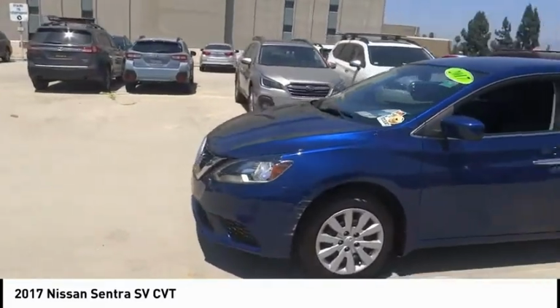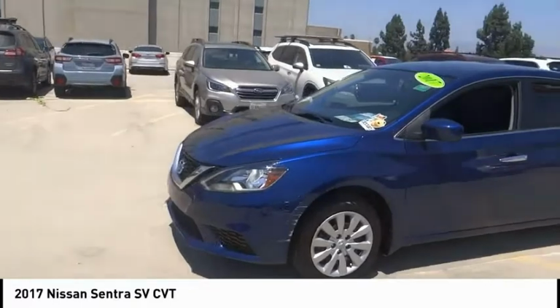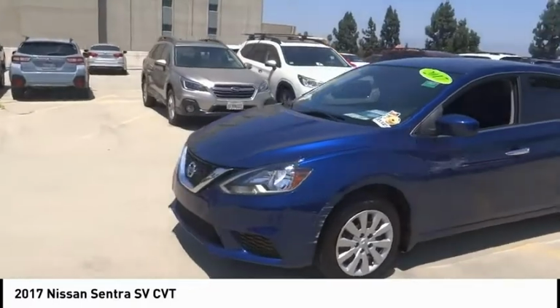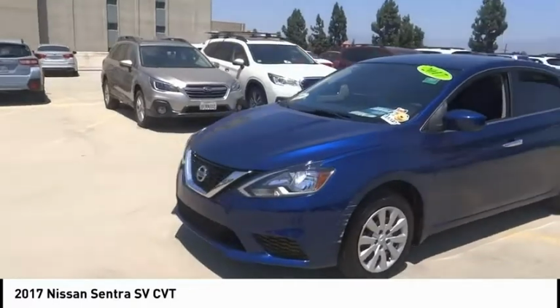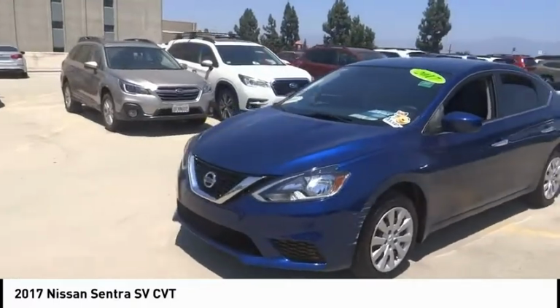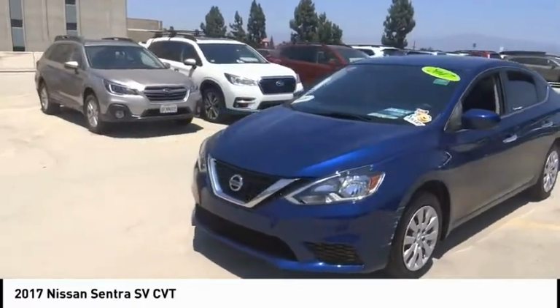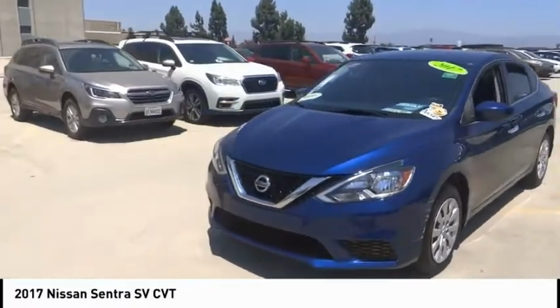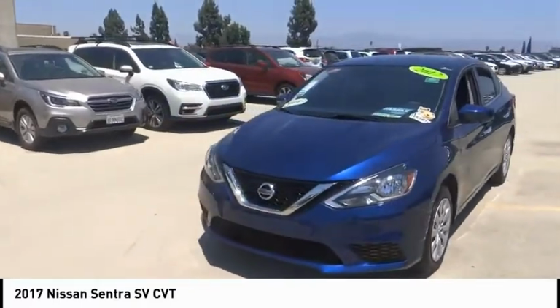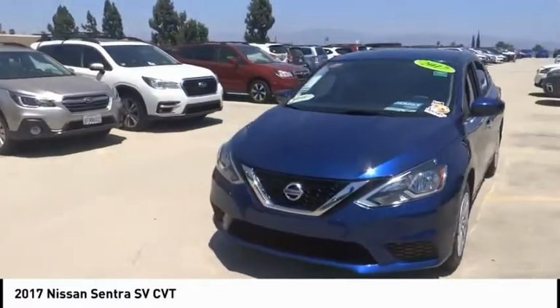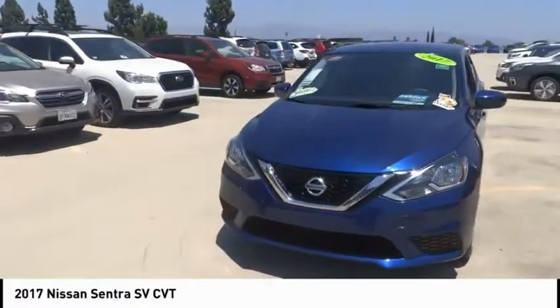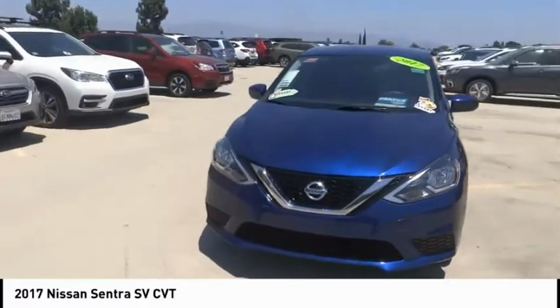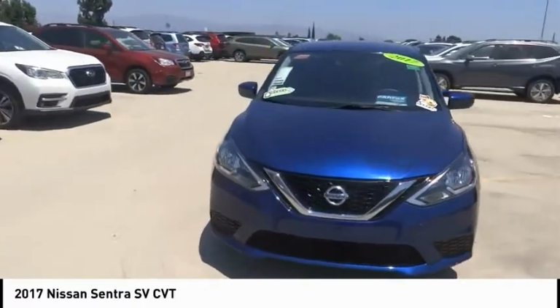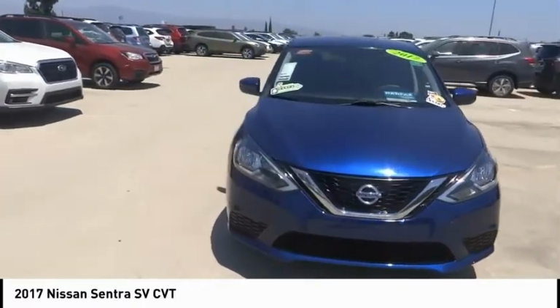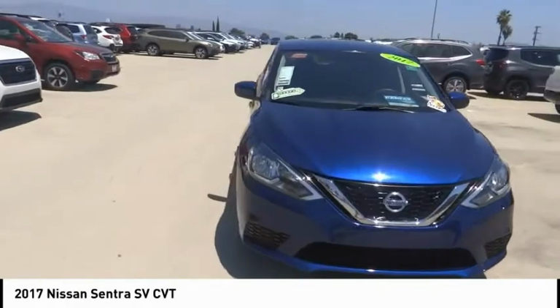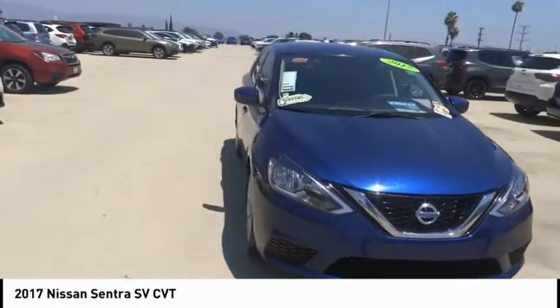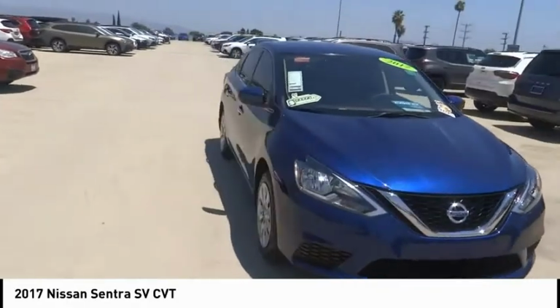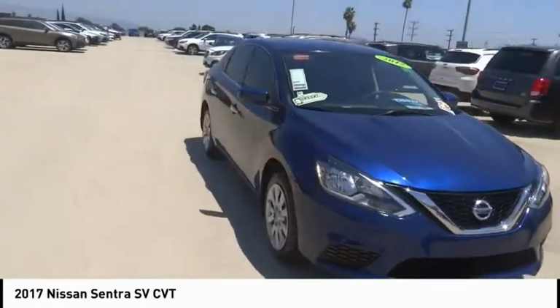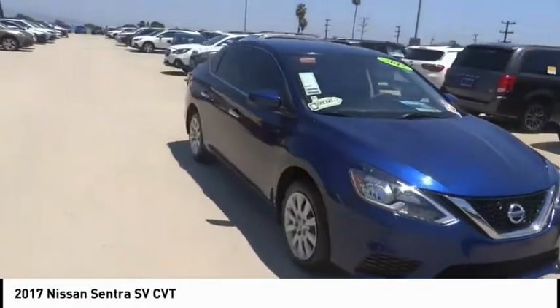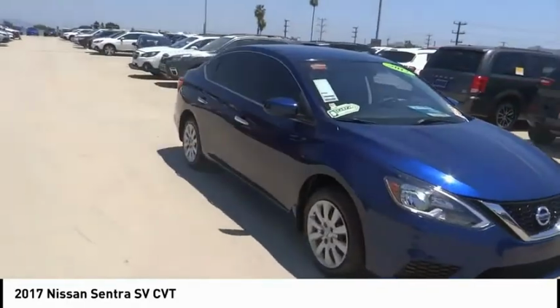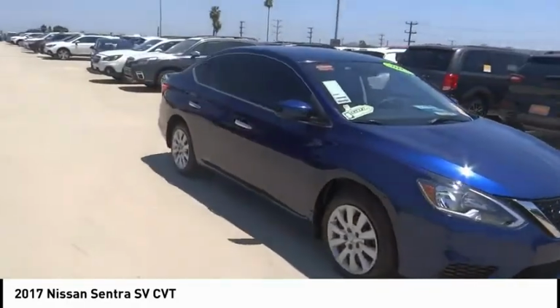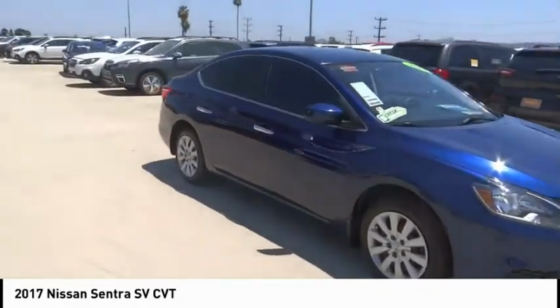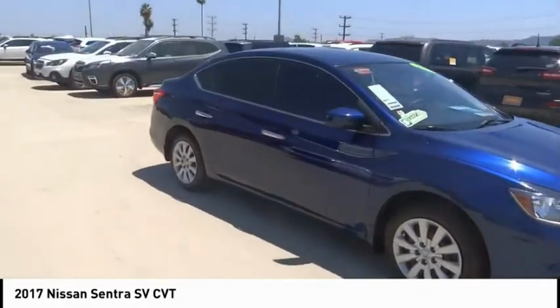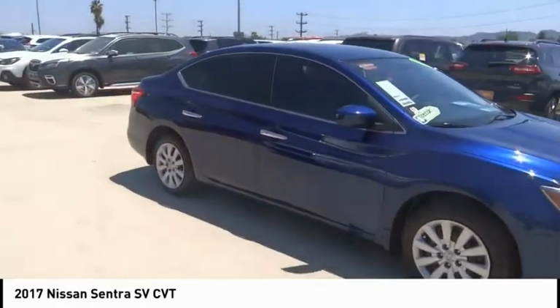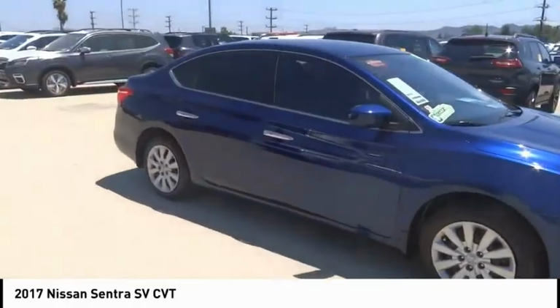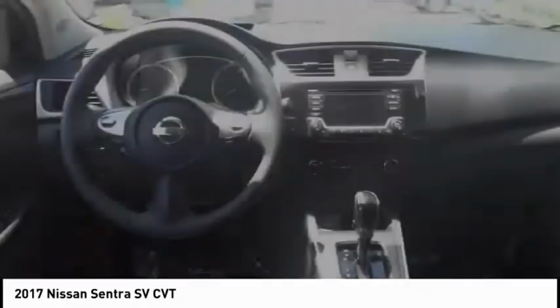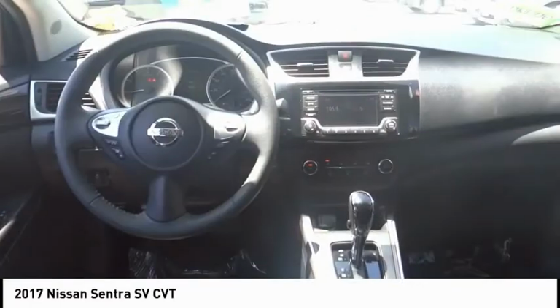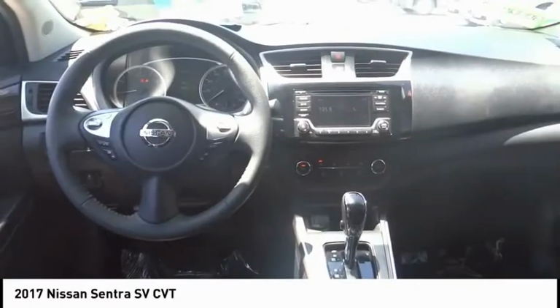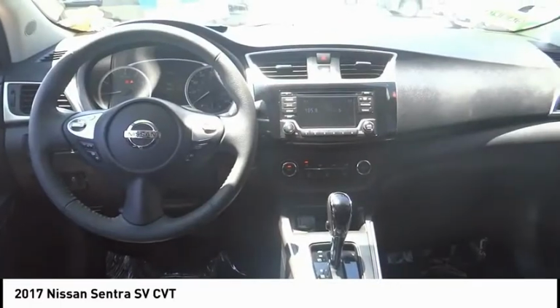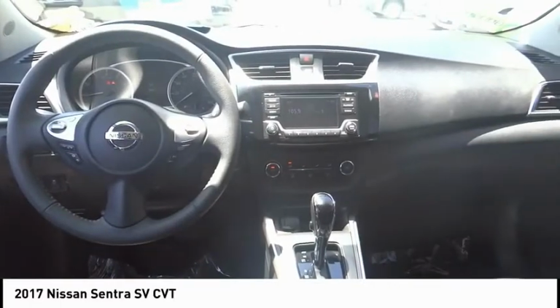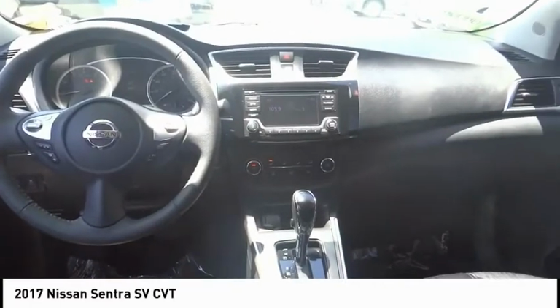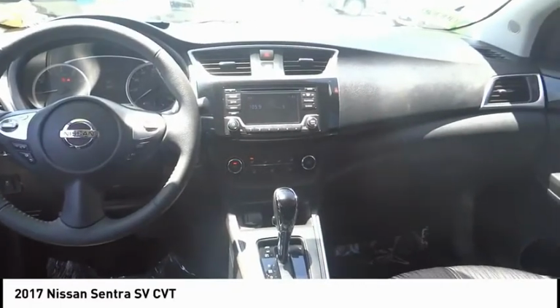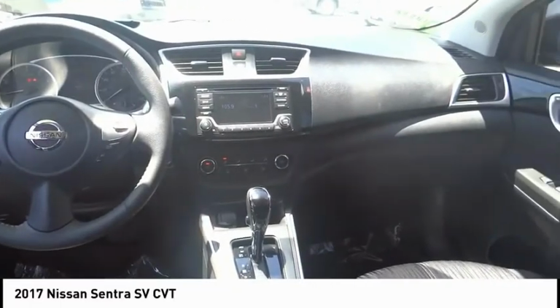Electronic stability control, brake assist, traction control, remote keyless entry, speed control, front wheel independent suspension, rear window defroster, security system, low tire pressure warning, trip computer.